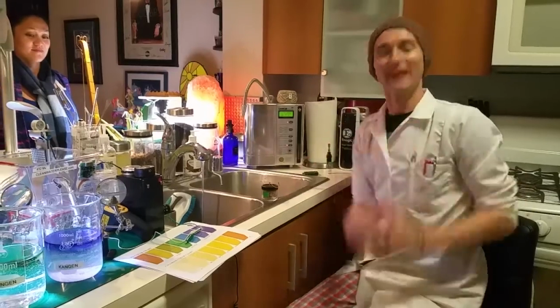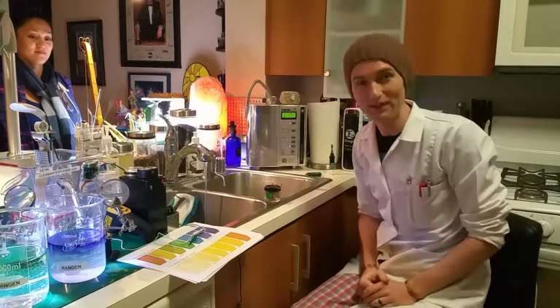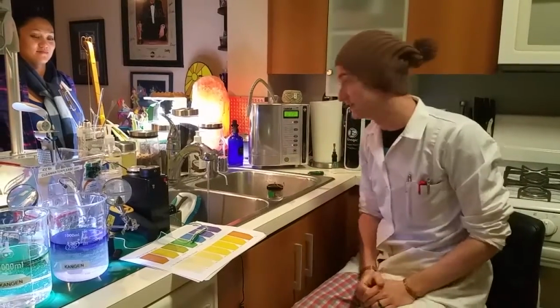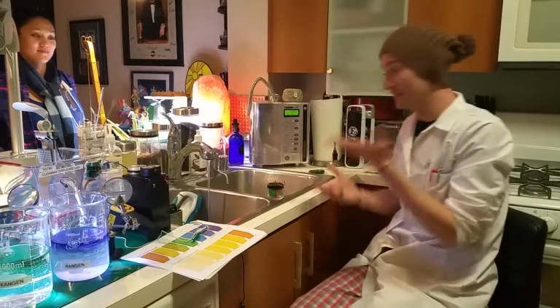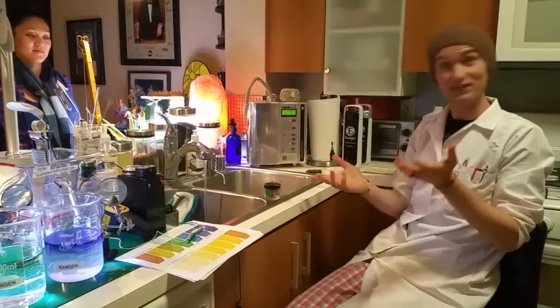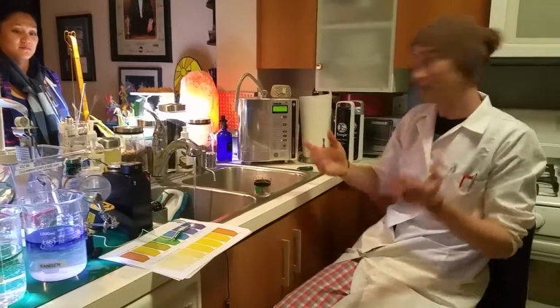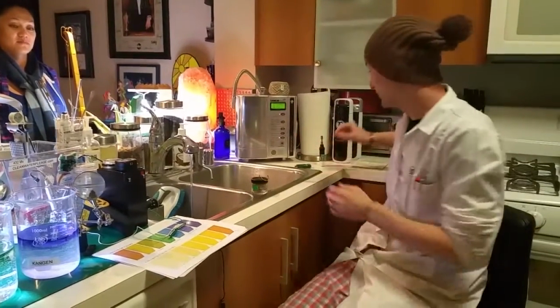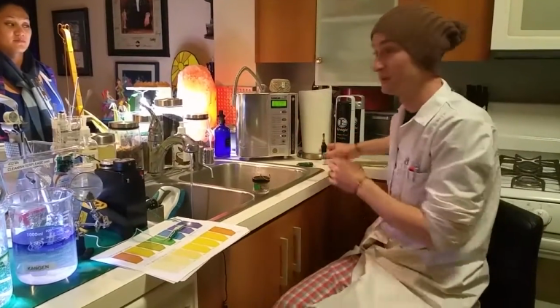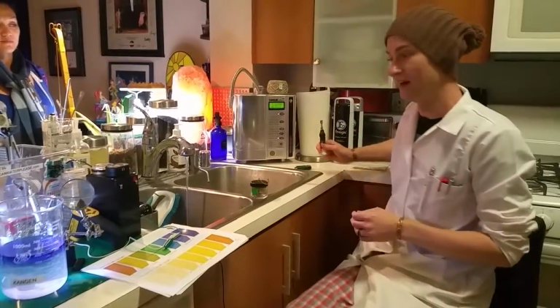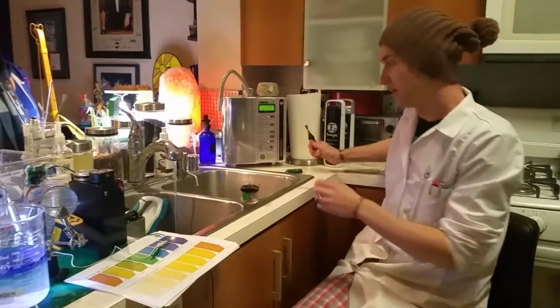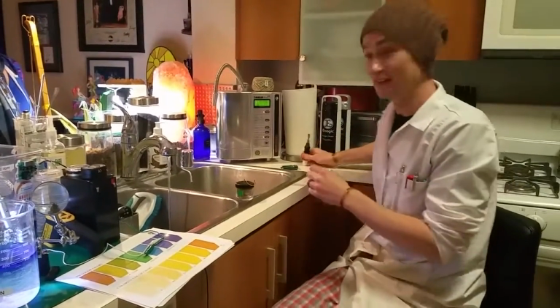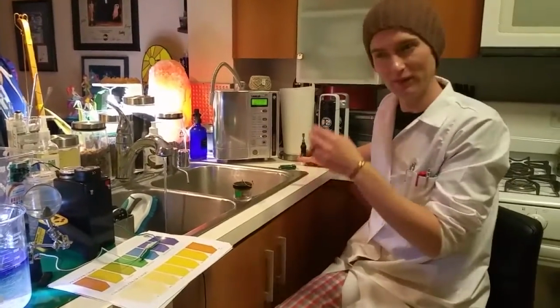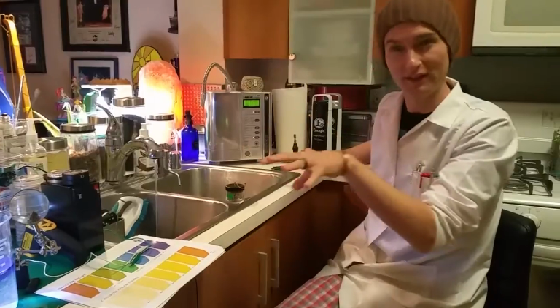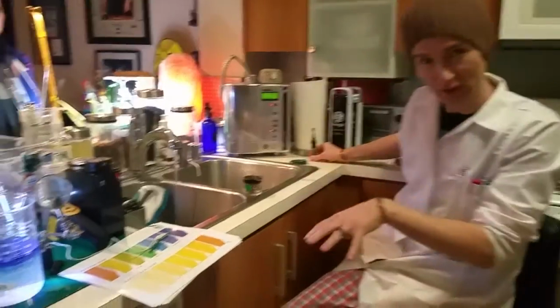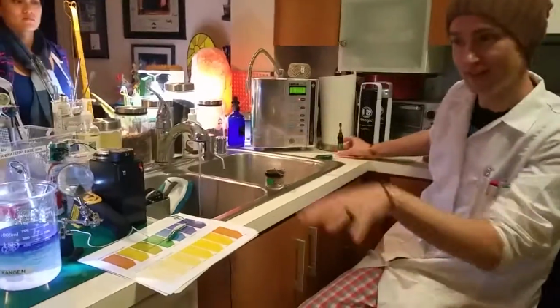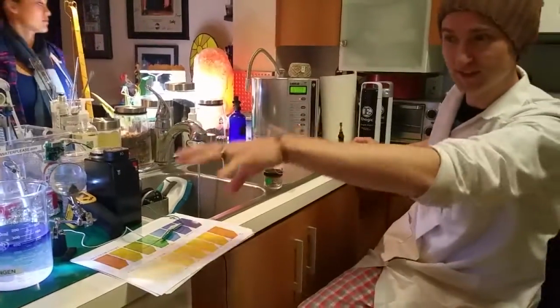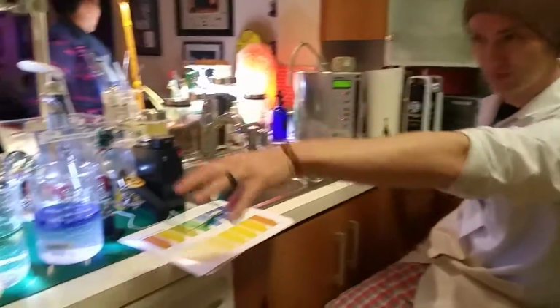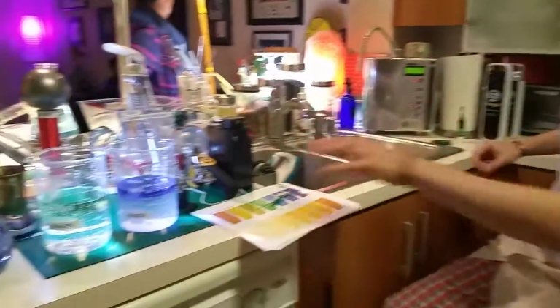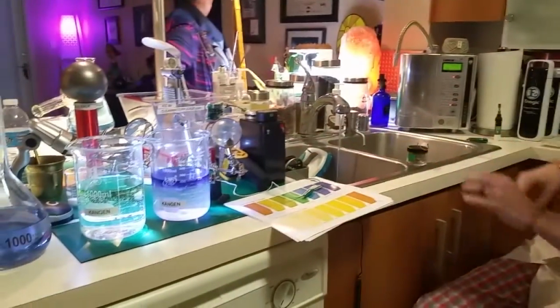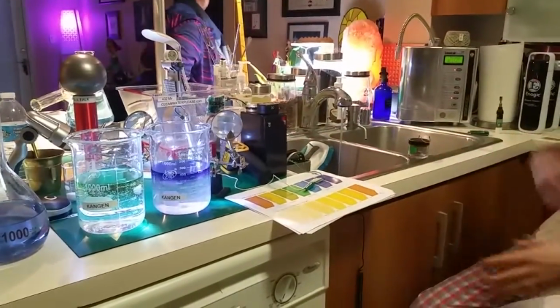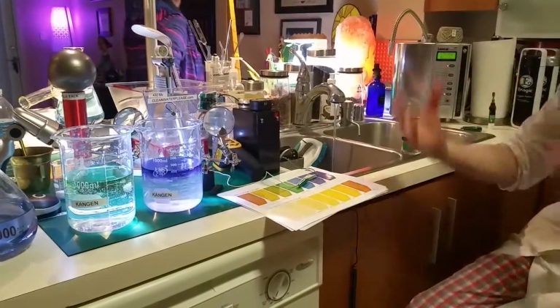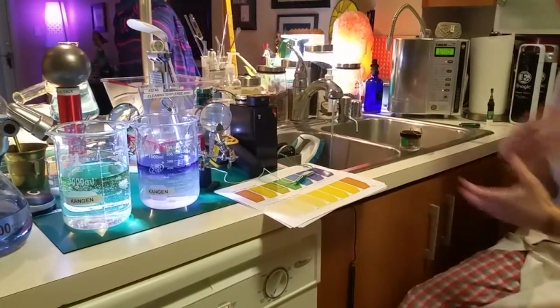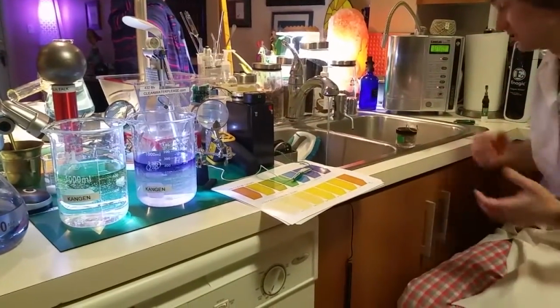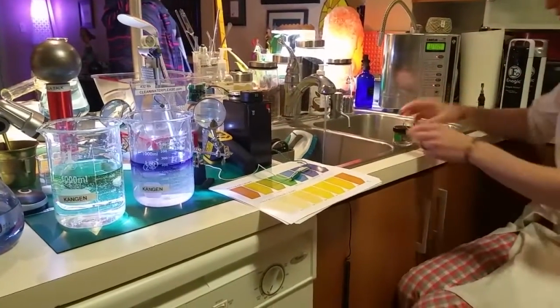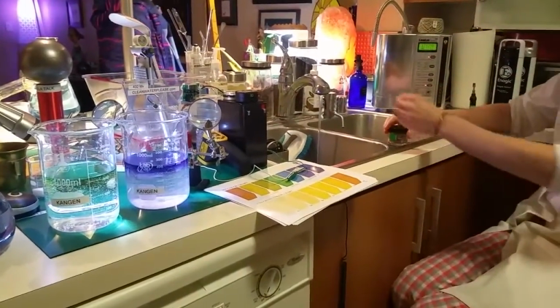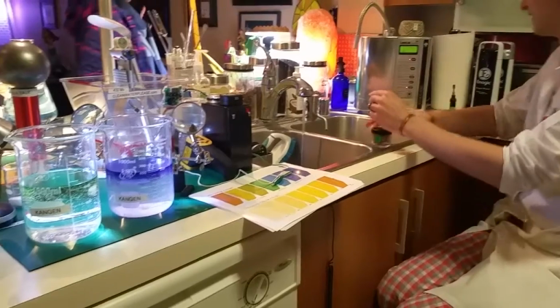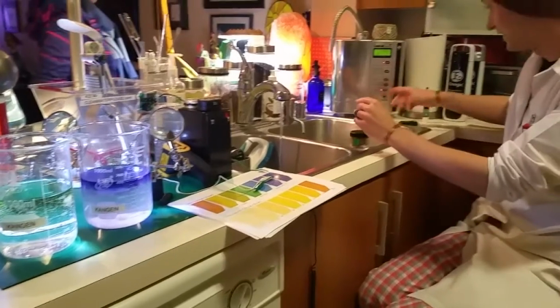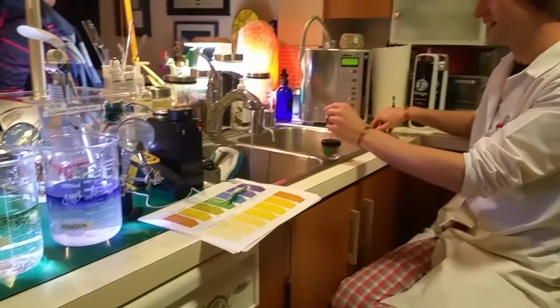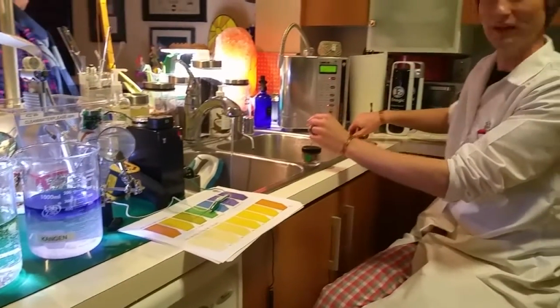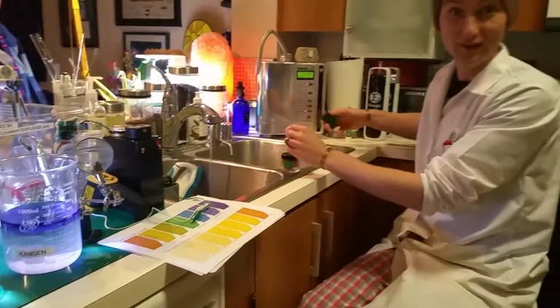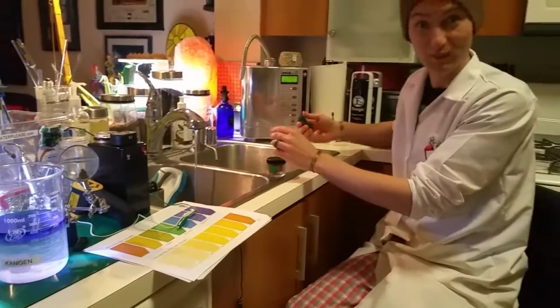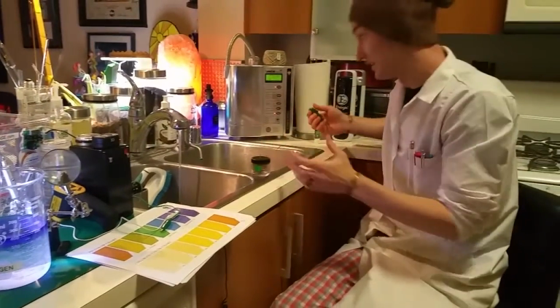Hey everyone. In the last video we did a quick demo of the breakdown of the electrolysis, and as you can see there are different colors of the water — they stand for different pHs. The acidic is what I use for all my sanitation.